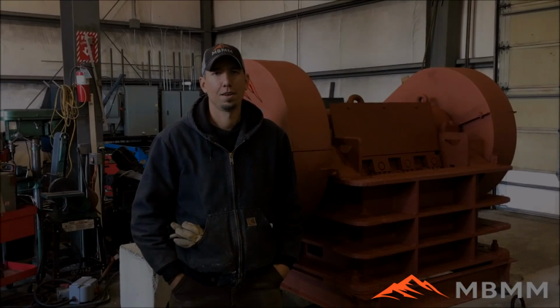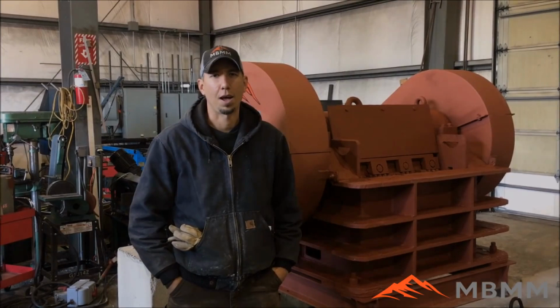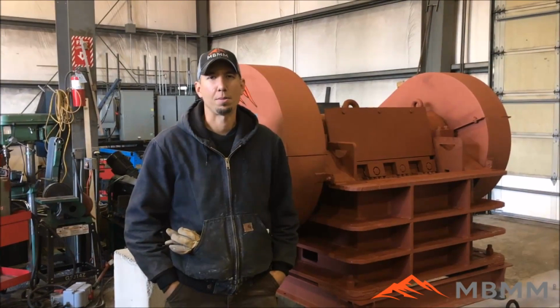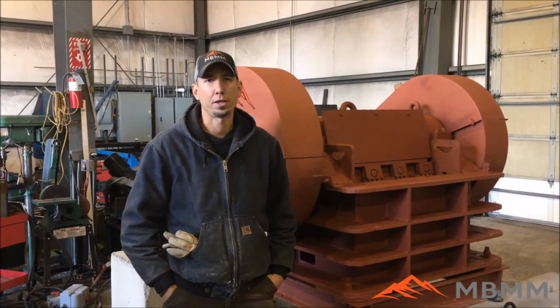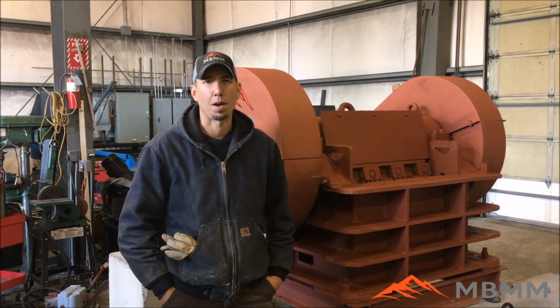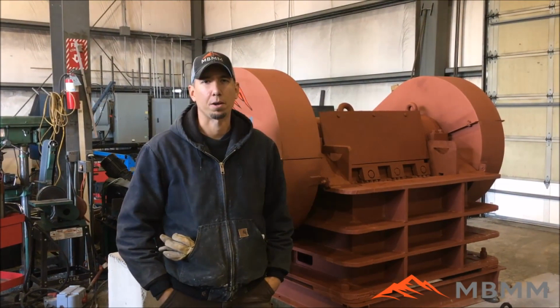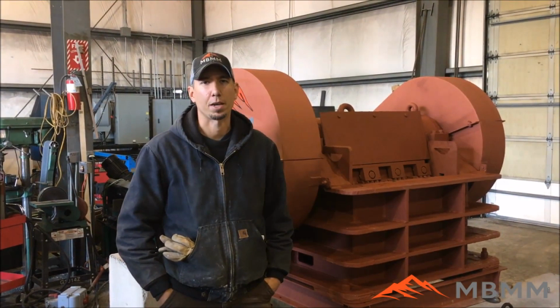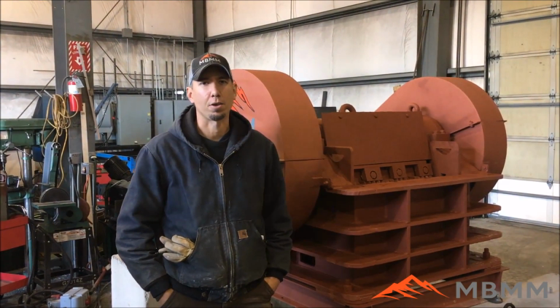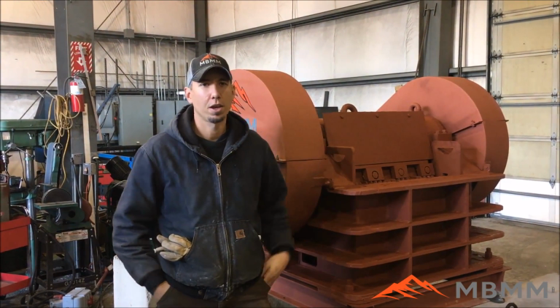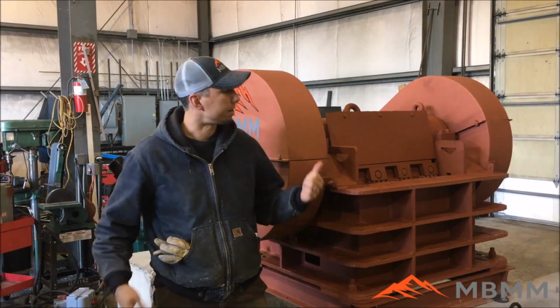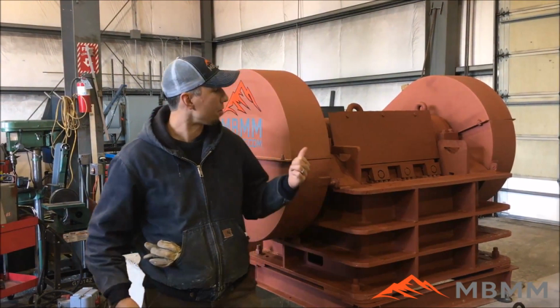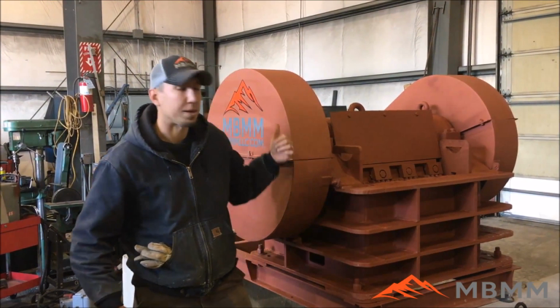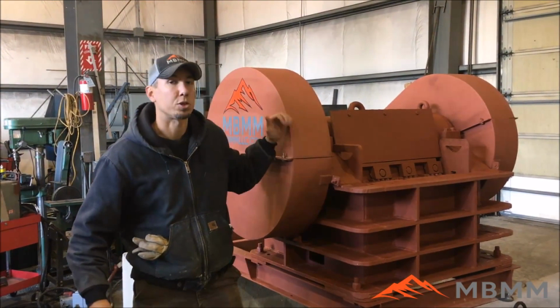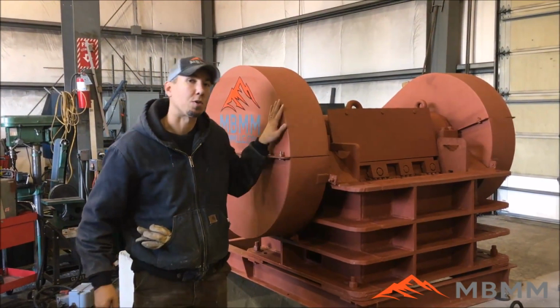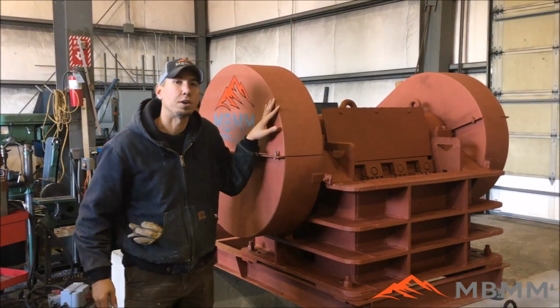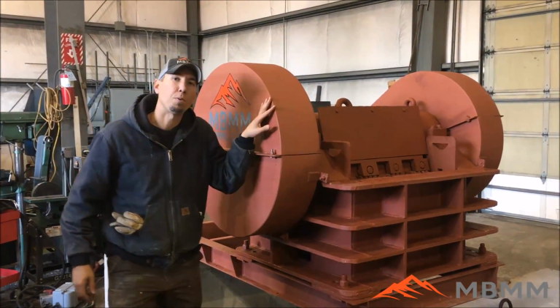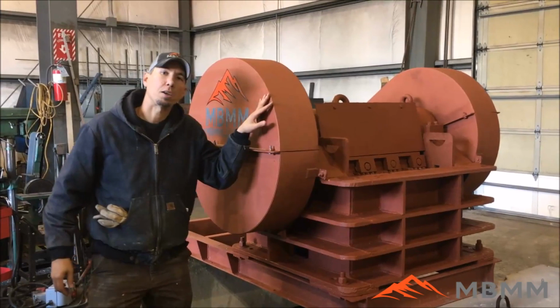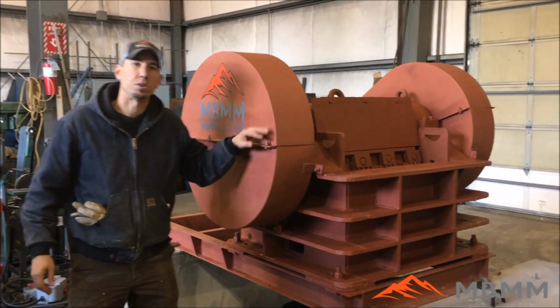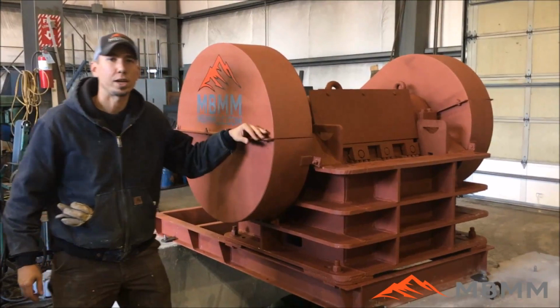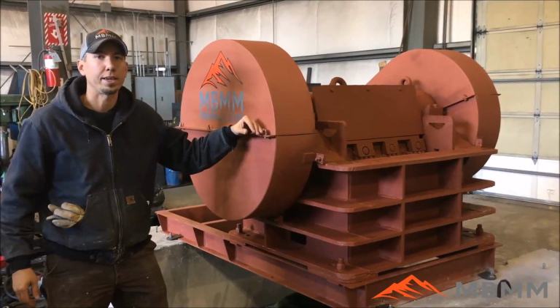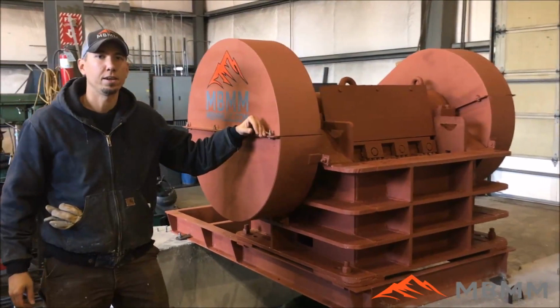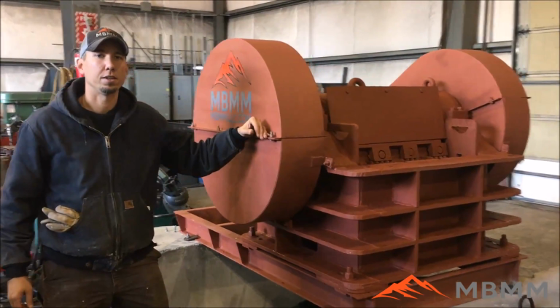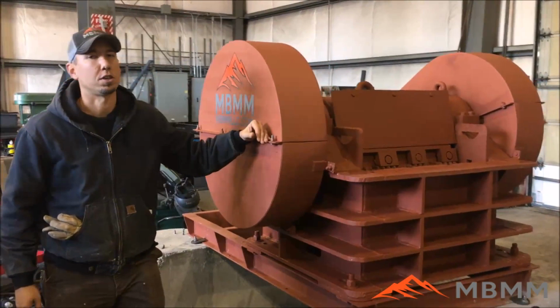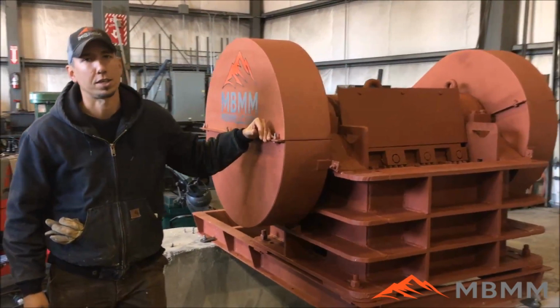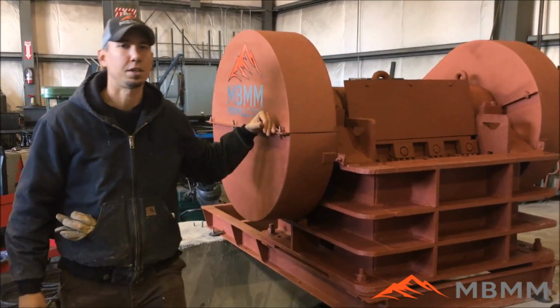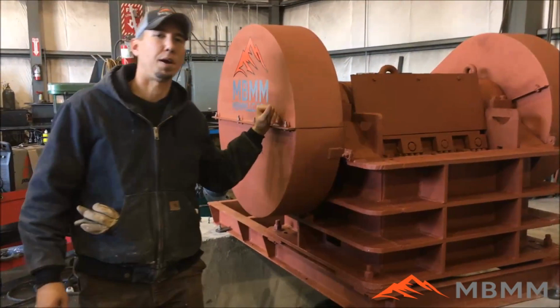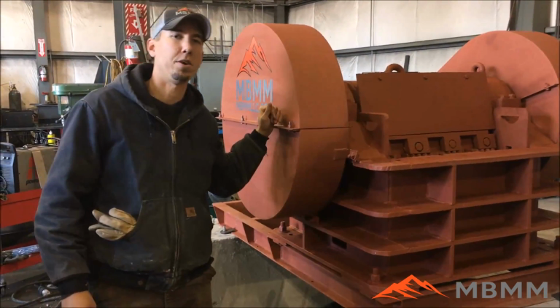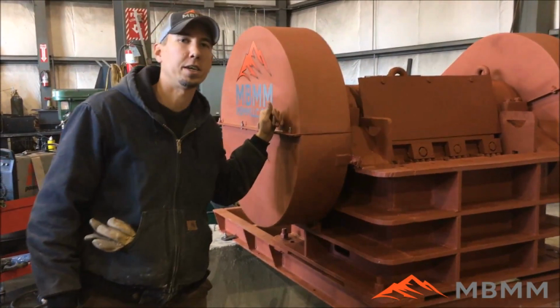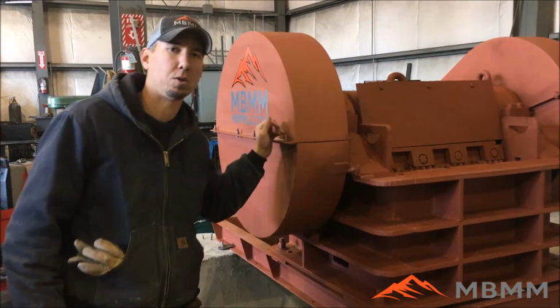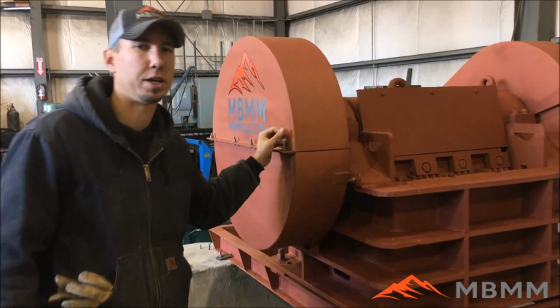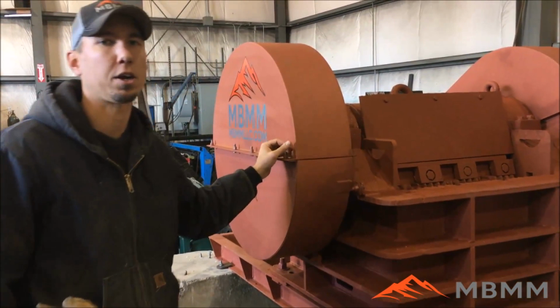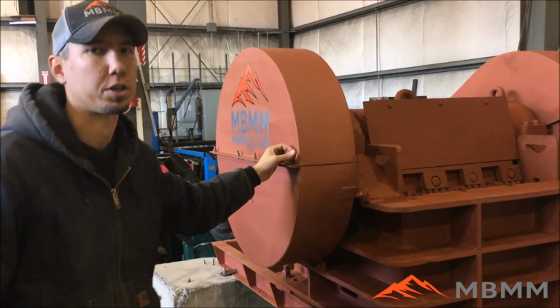Hi, my name is Jason with Mt Baker Mining and Metals and today we are going to be demonstrating one of our new products for 2018. This is a 6 inch by 30 inch wide jaw crusher.